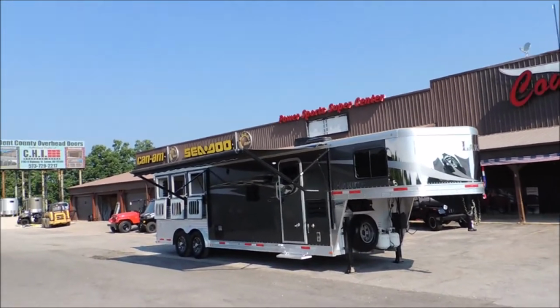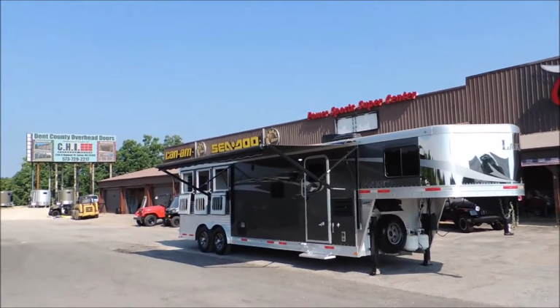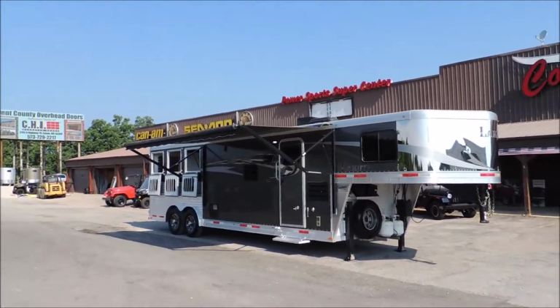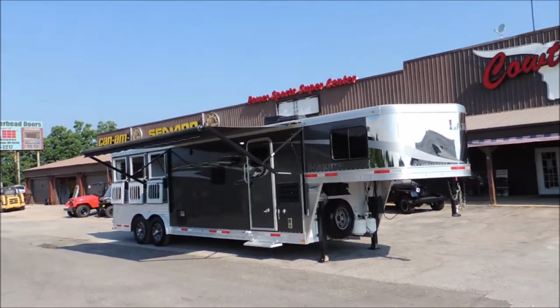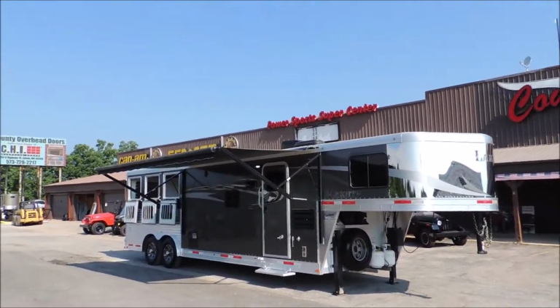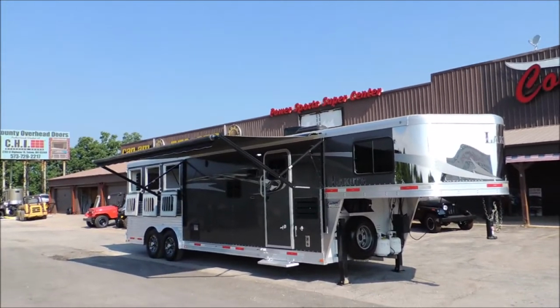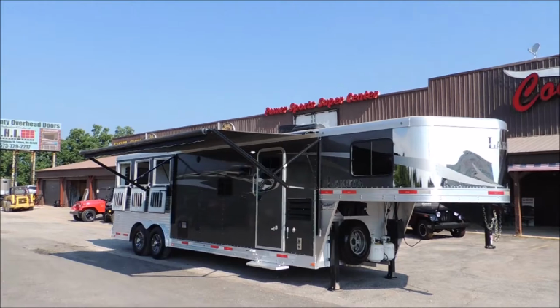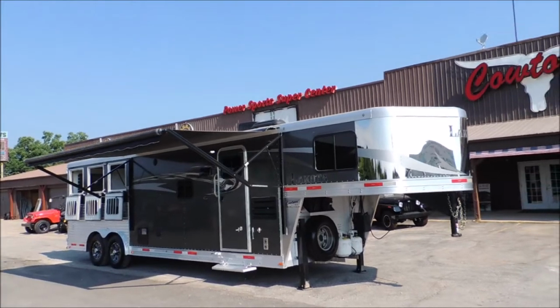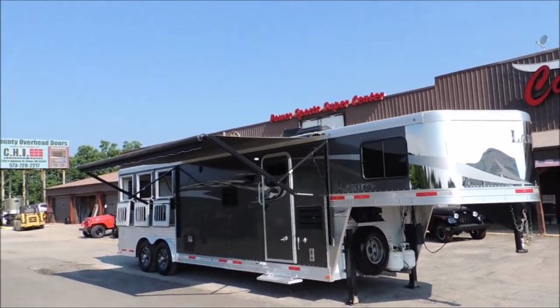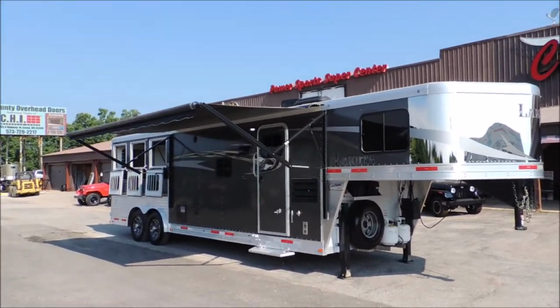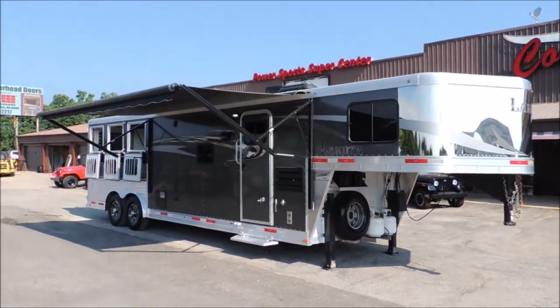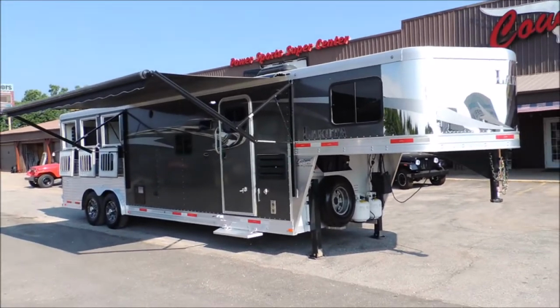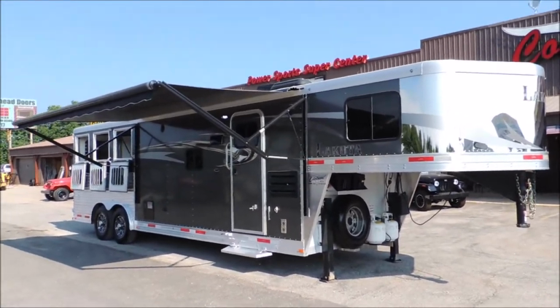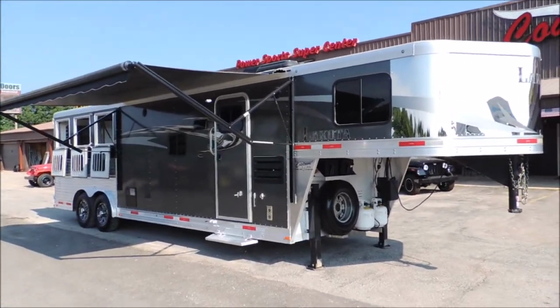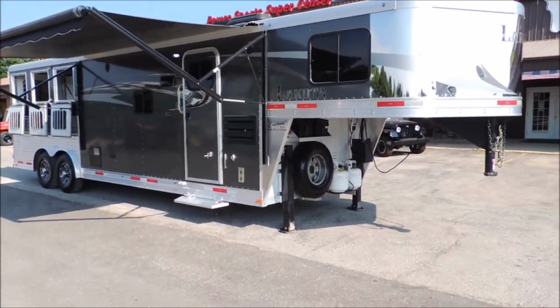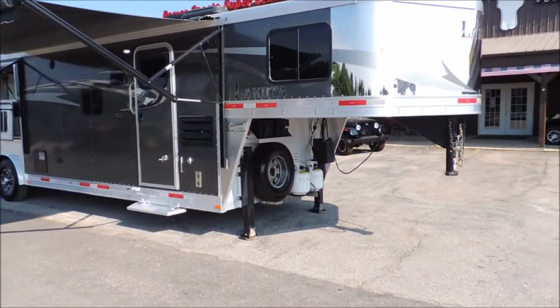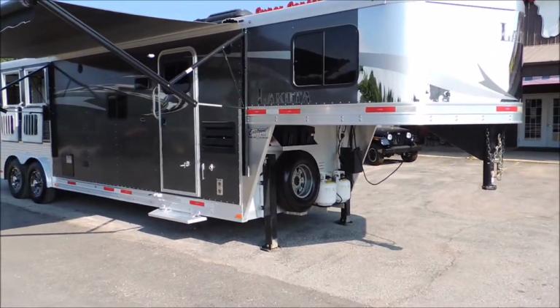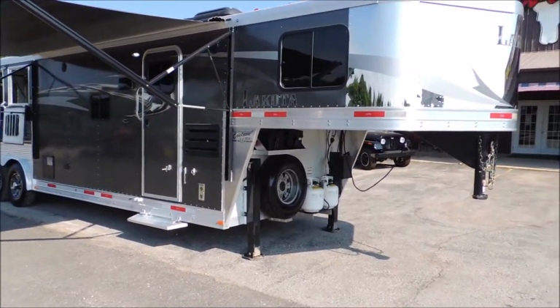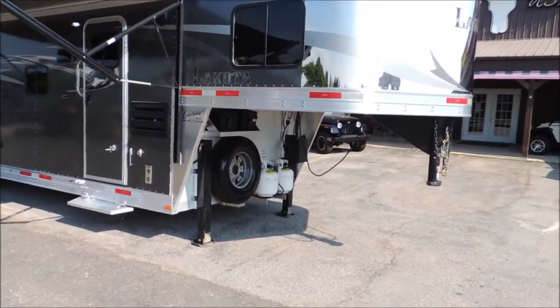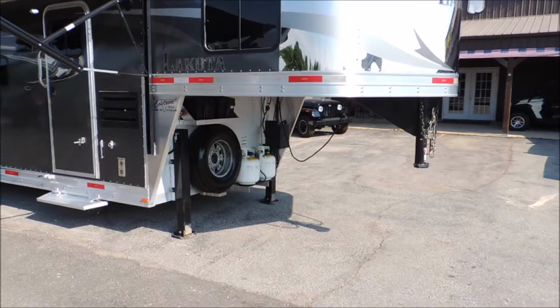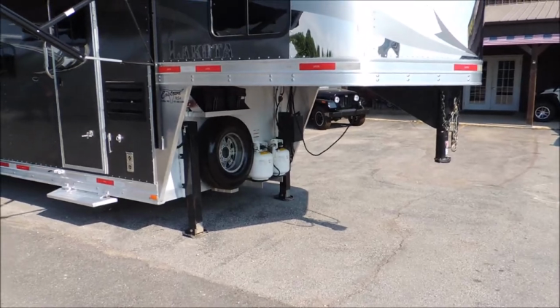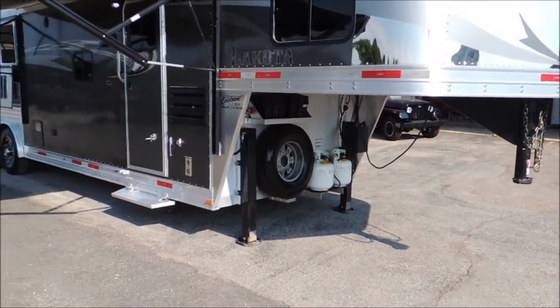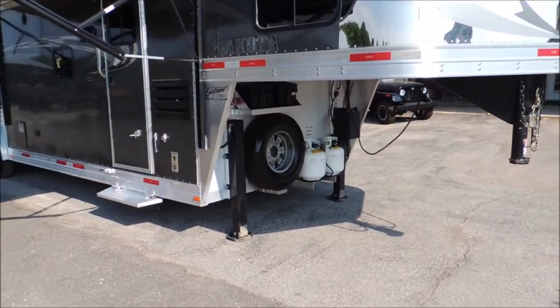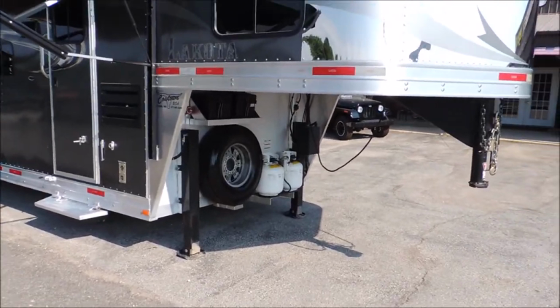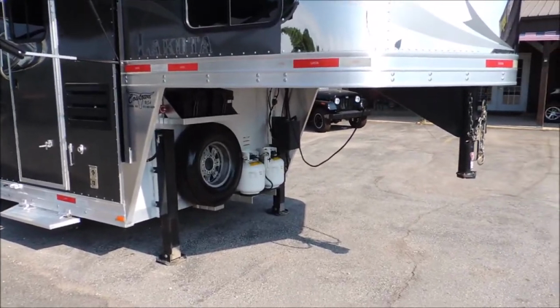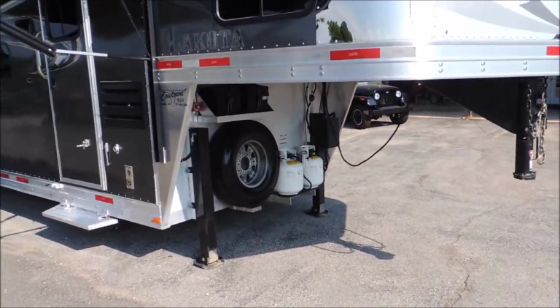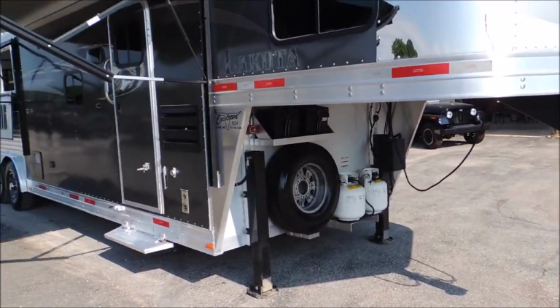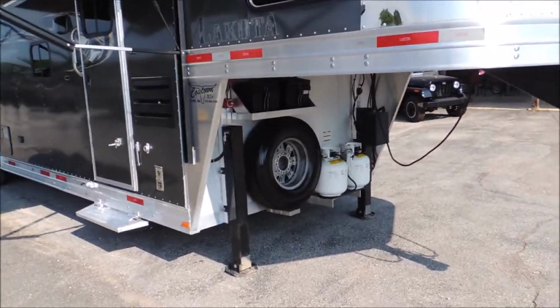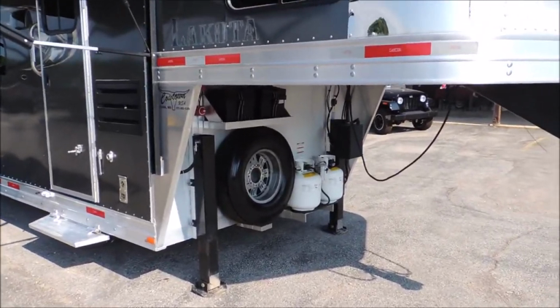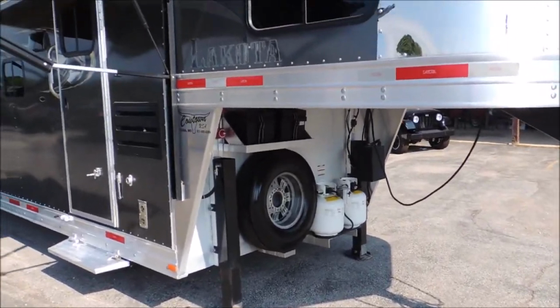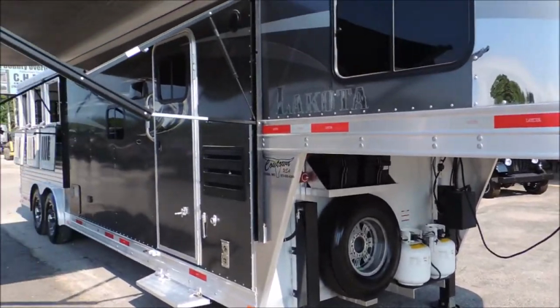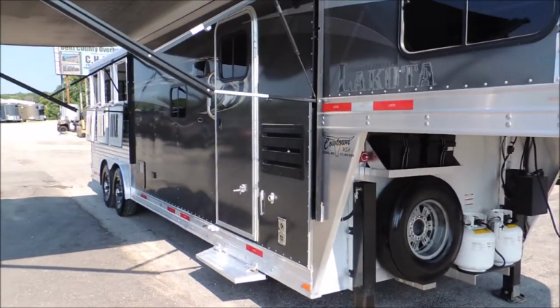All aluminum charger. Aluminum floor frame, even under the living quarters — aluminum. Dual hydraulic jacks, 14-ply radial tires, aluminum wheels, dual batteries, dual propane, with a slide.